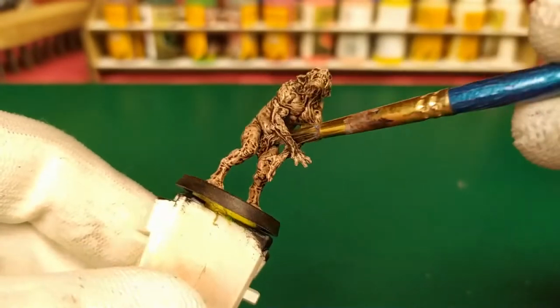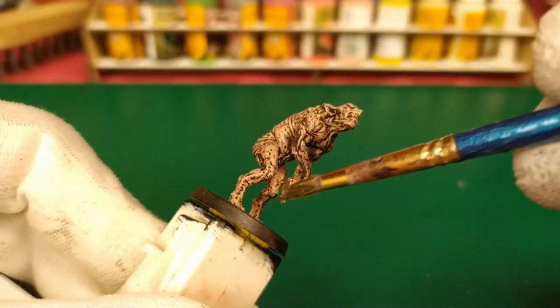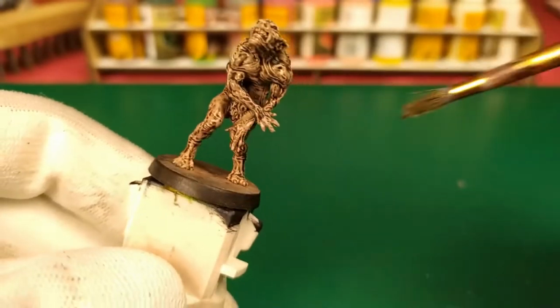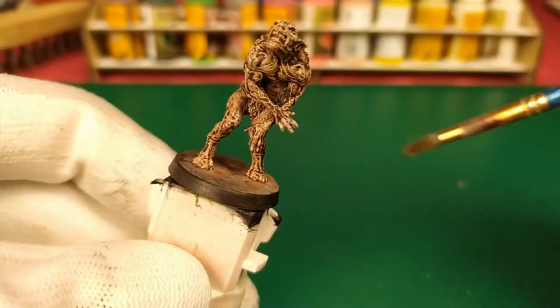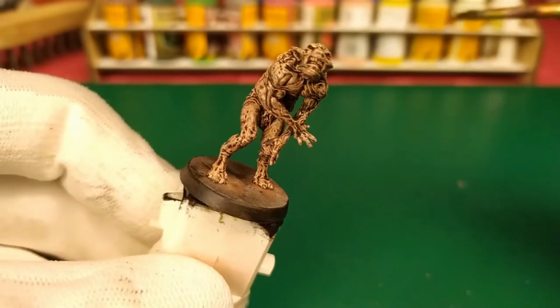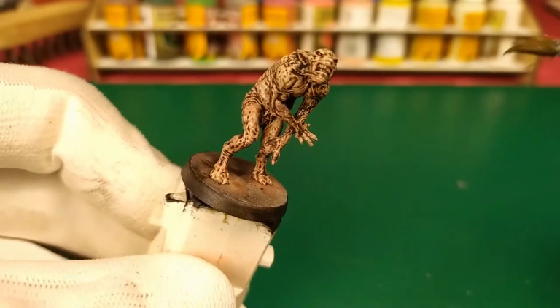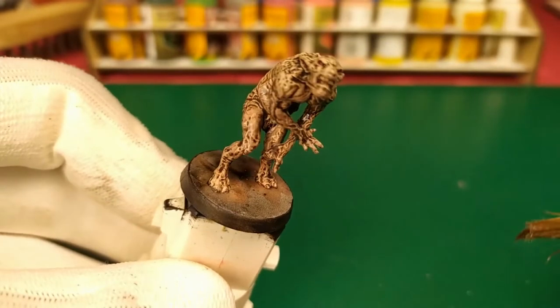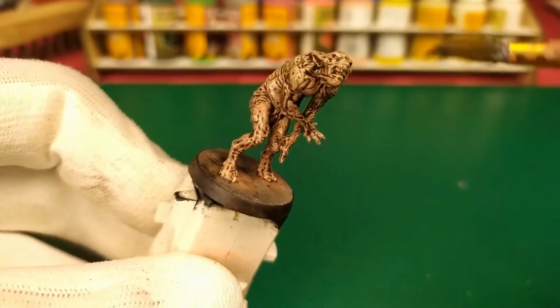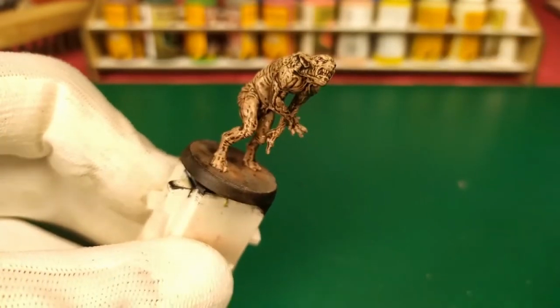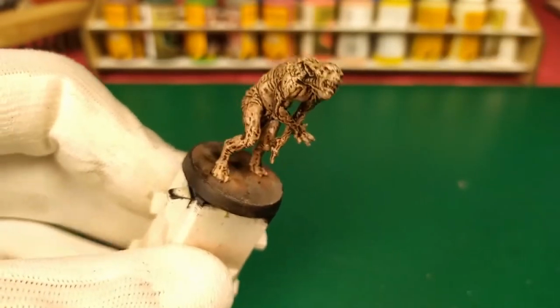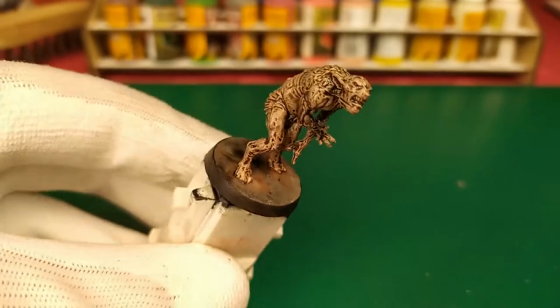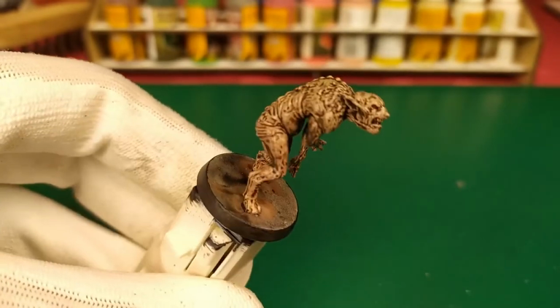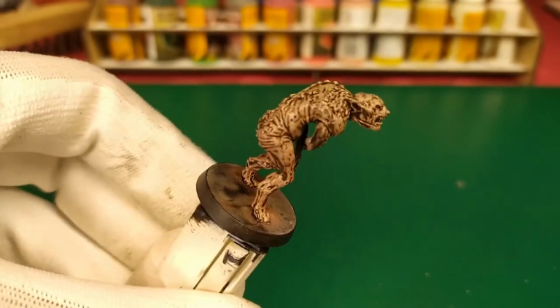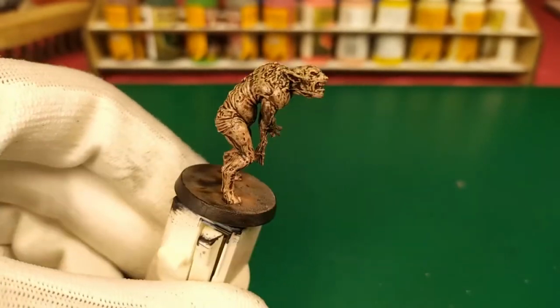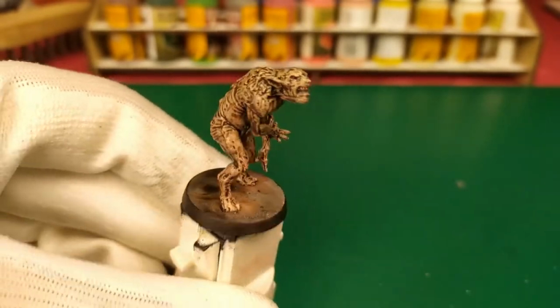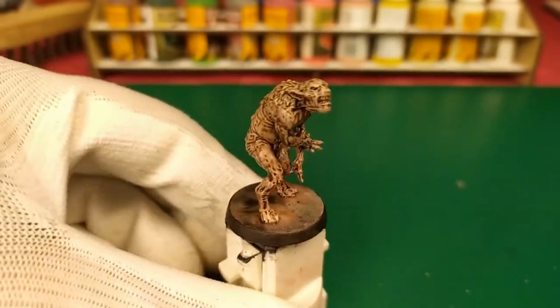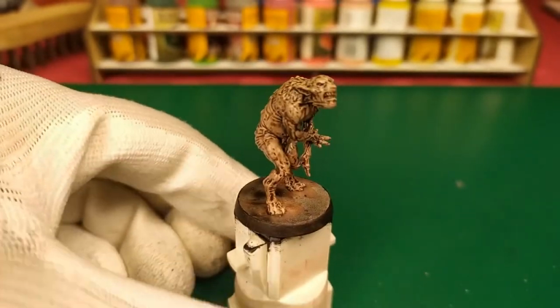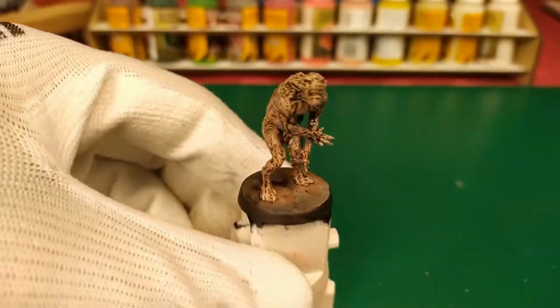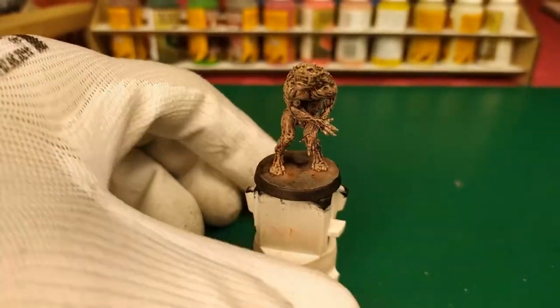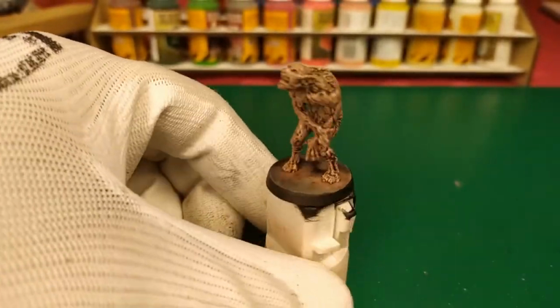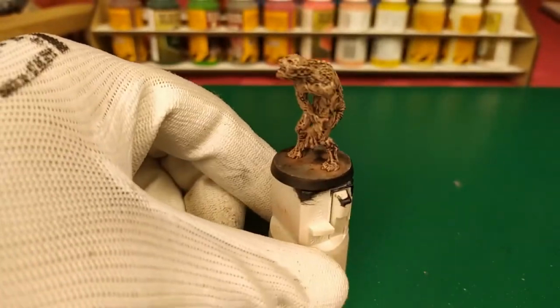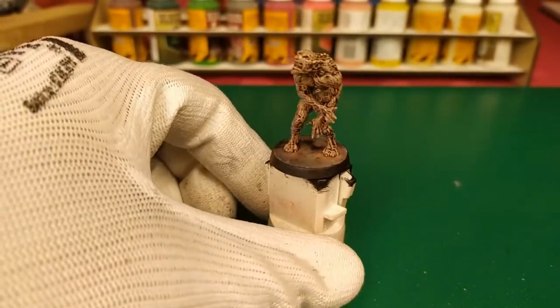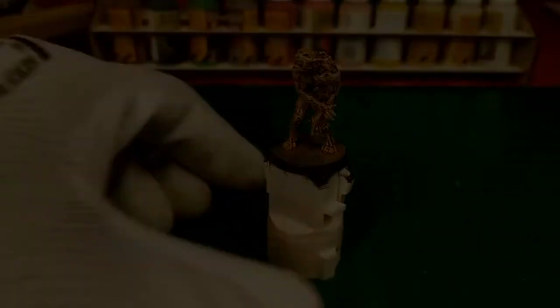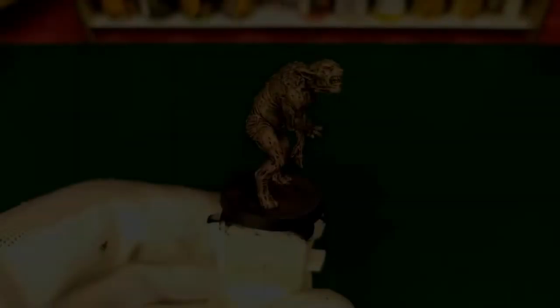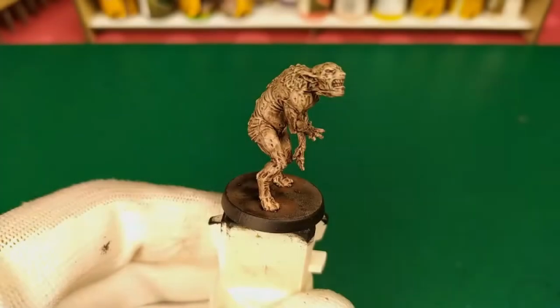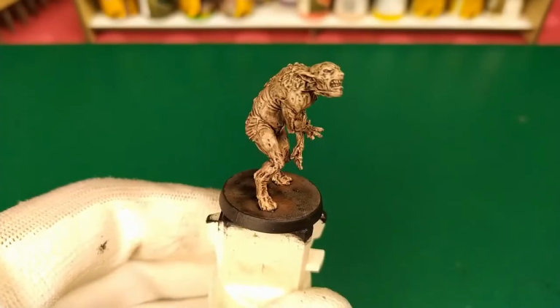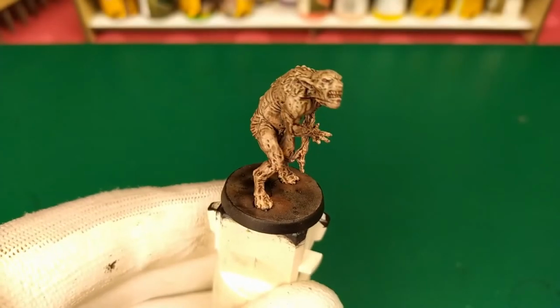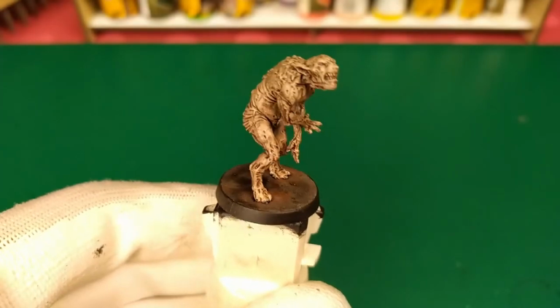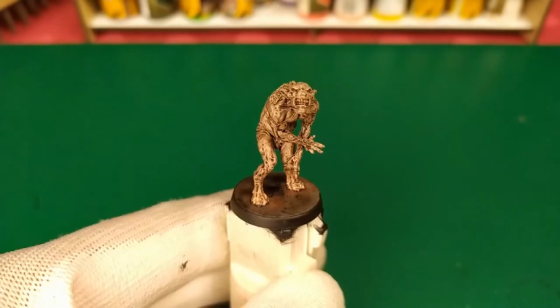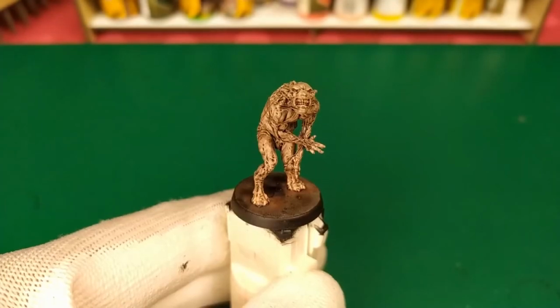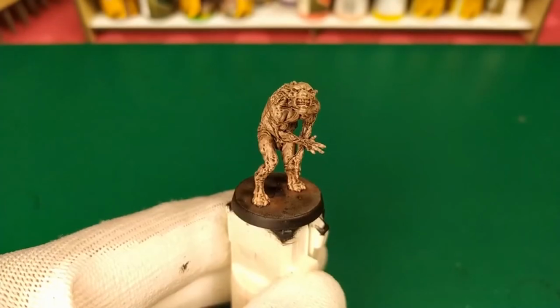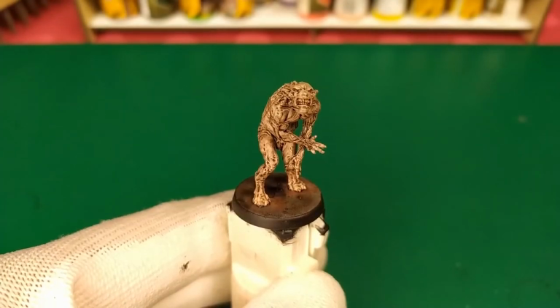We get the final result. When the wash is dry, we wait — and this is the final result. This video on the GOOLS is finished.